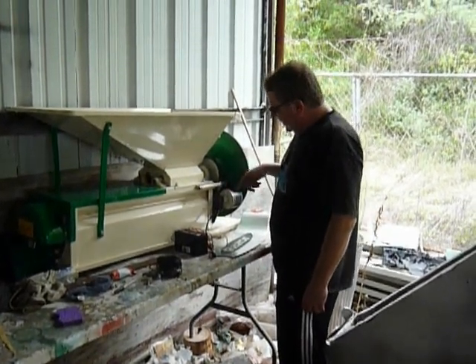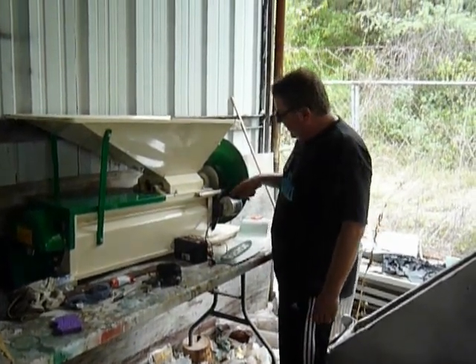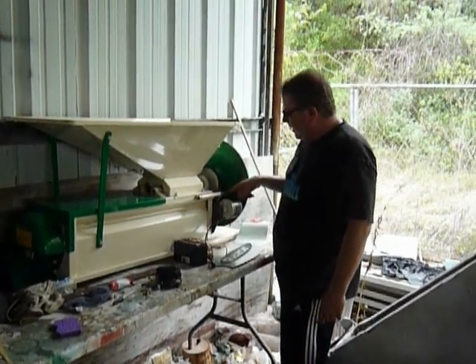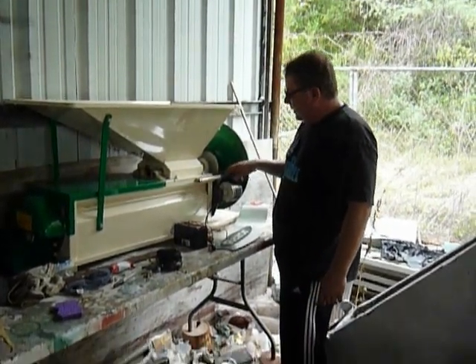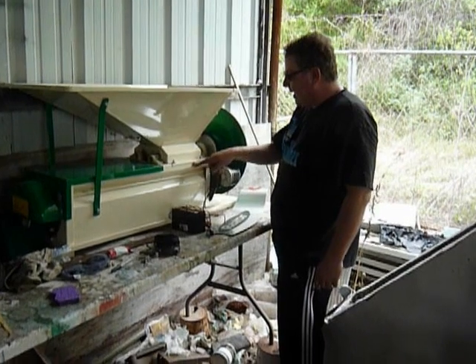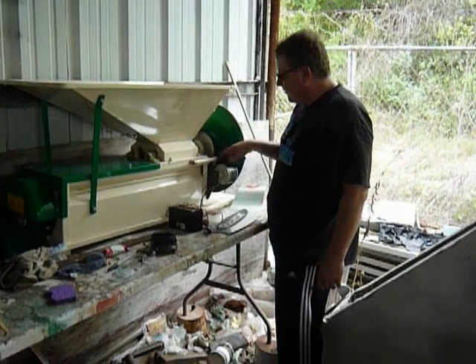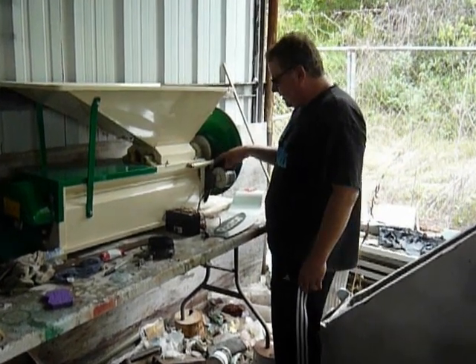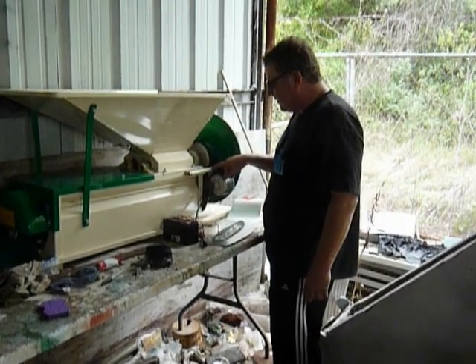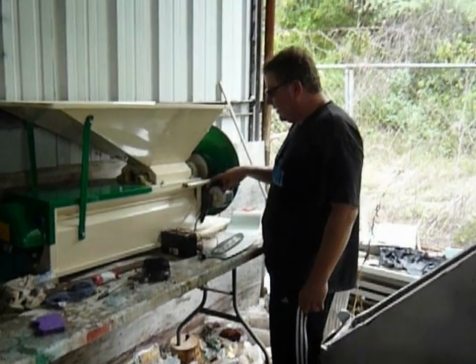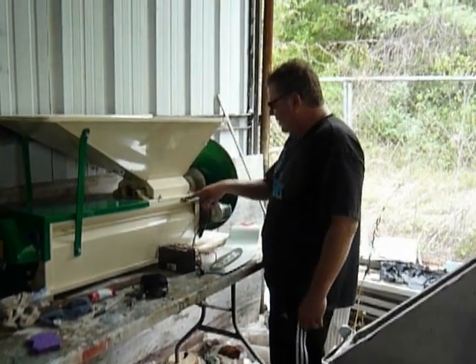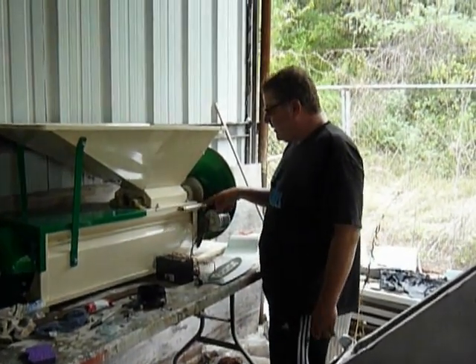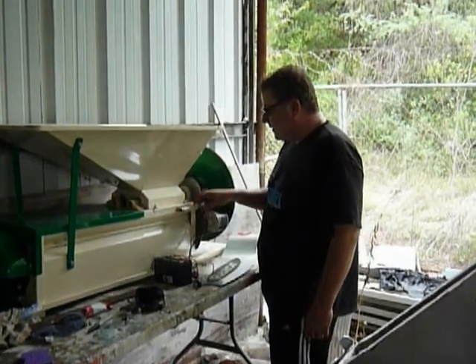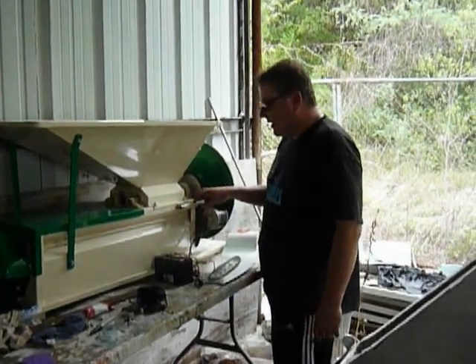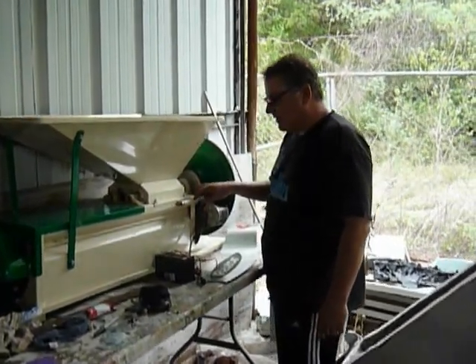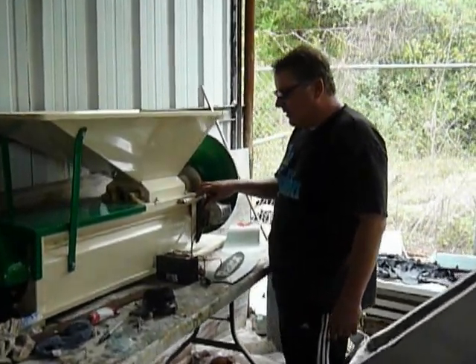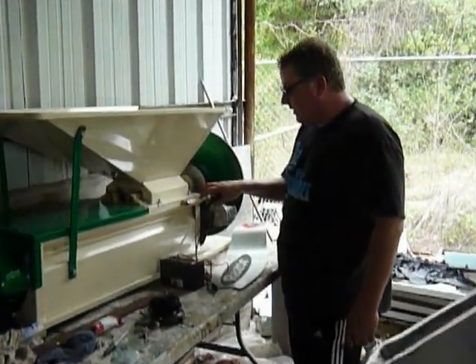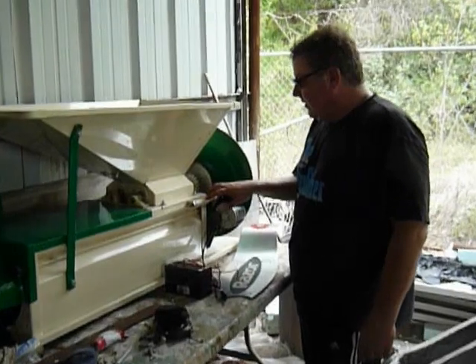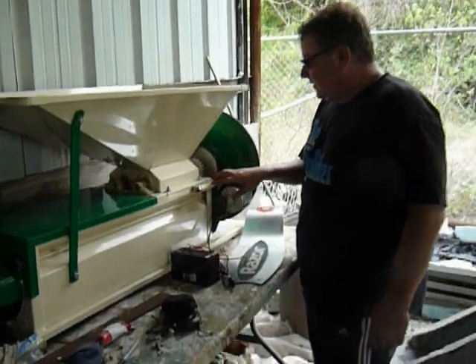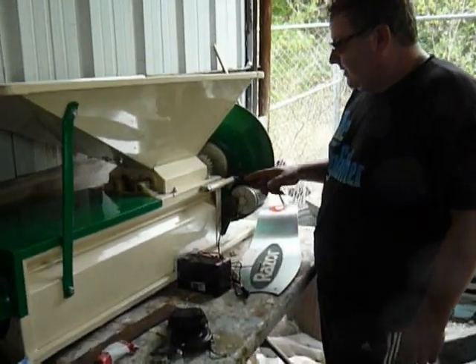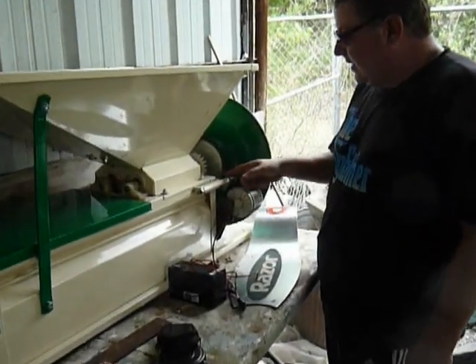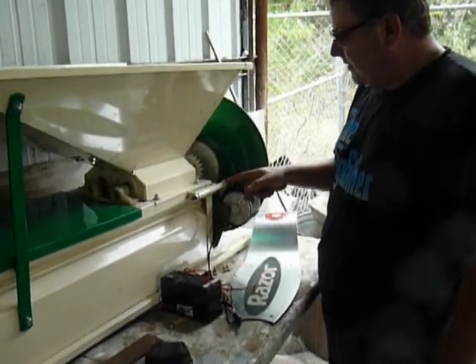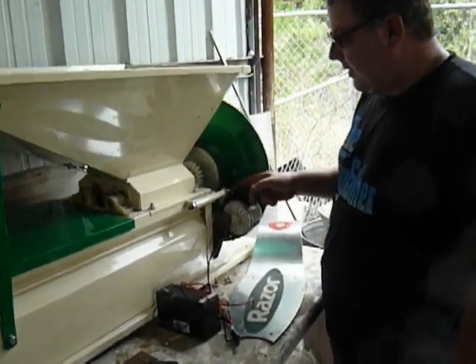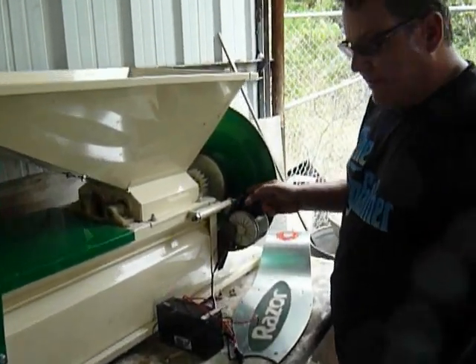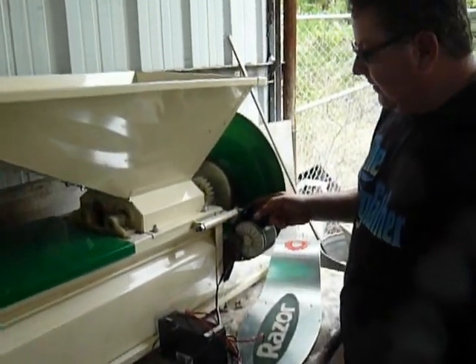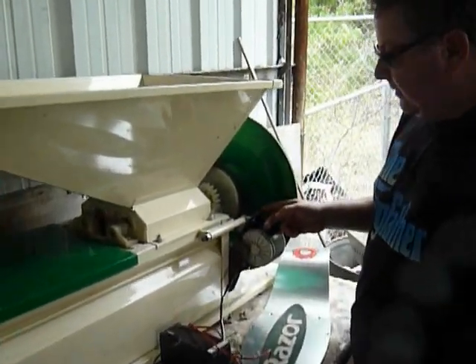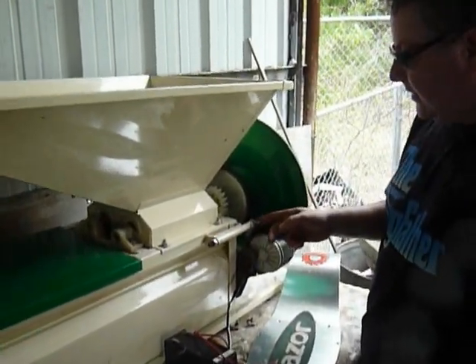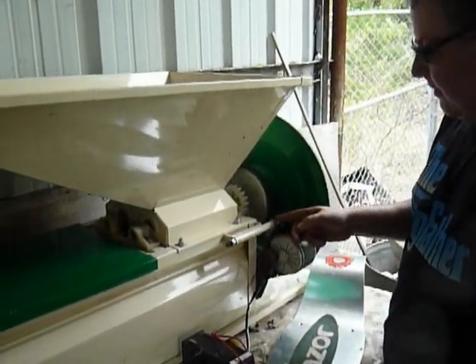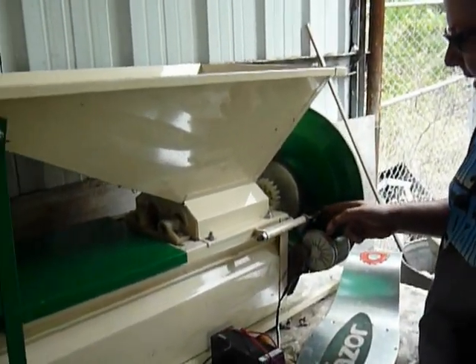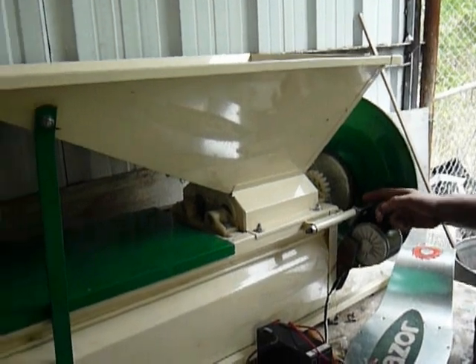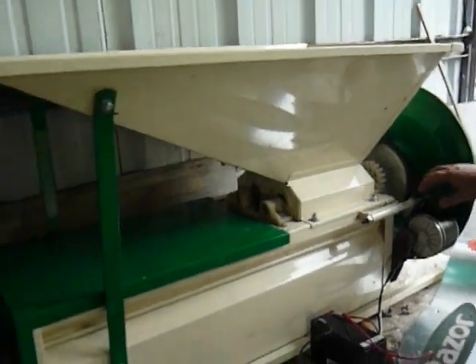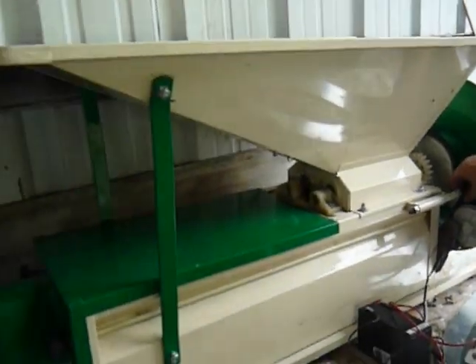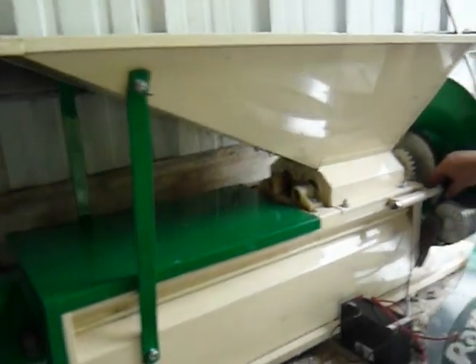I made one bracket. Here's the axle from the Razor Scooter that's bolted through this bracket that was already on the Crusher De-Stemmer. And then I made a part of the Razor bent 90 degrees, and mounted this bracket on.